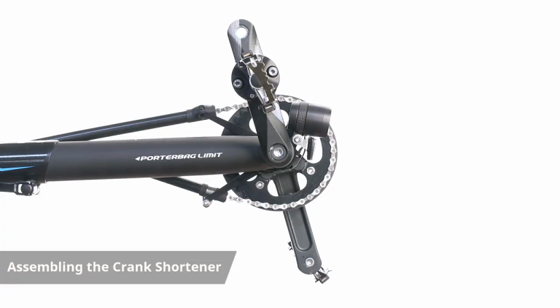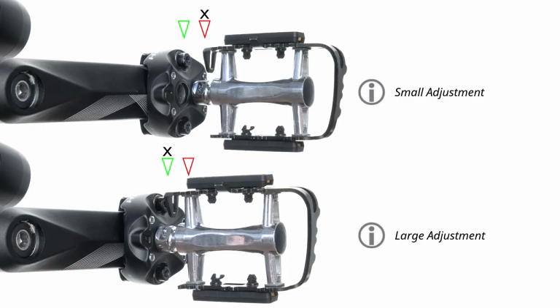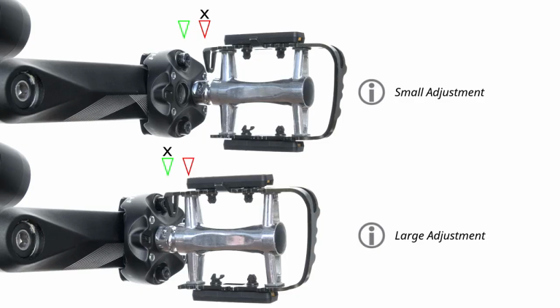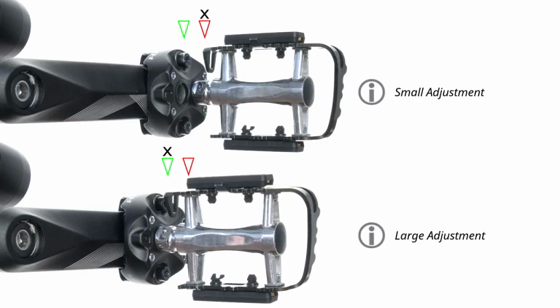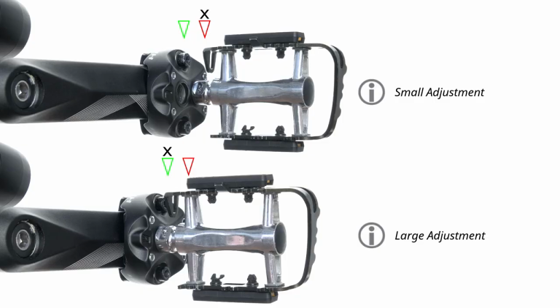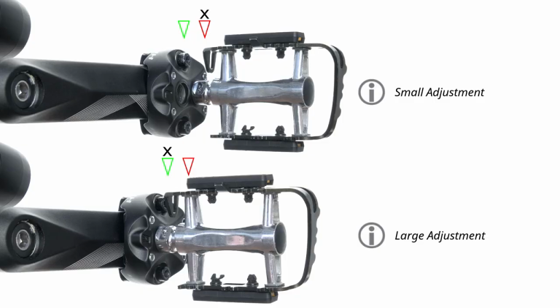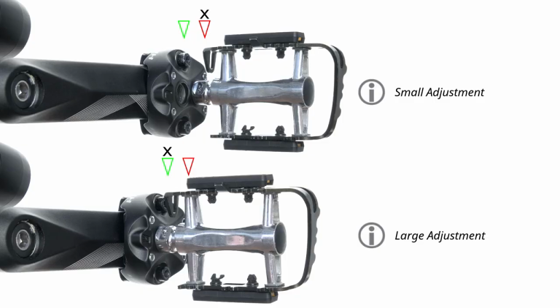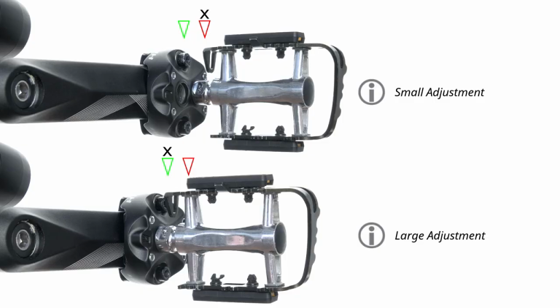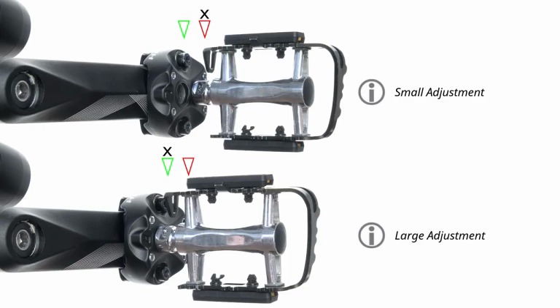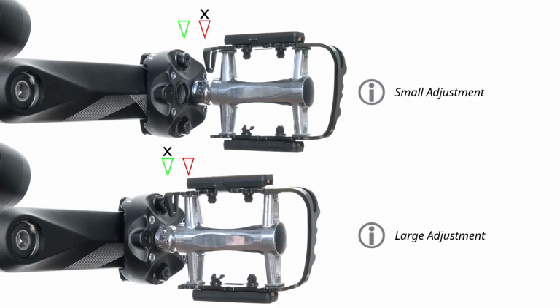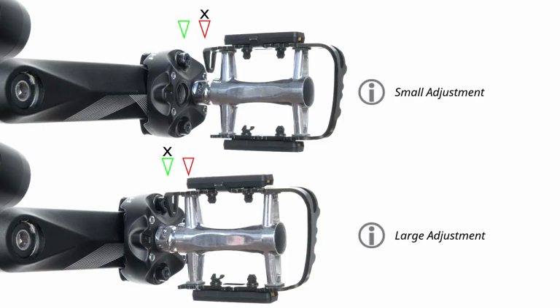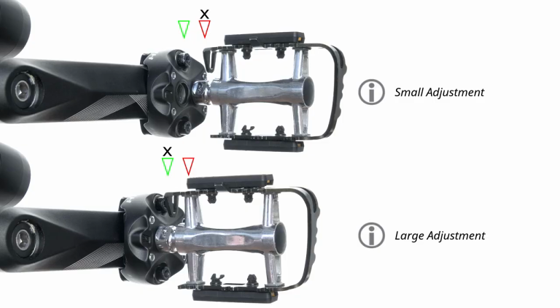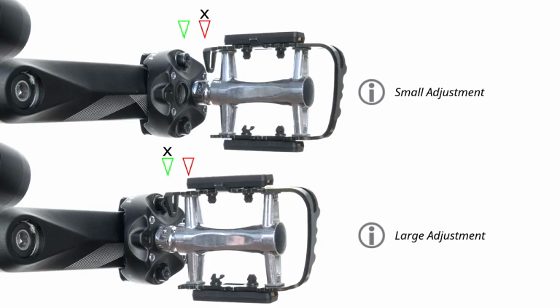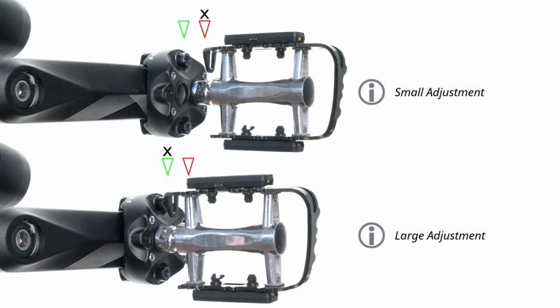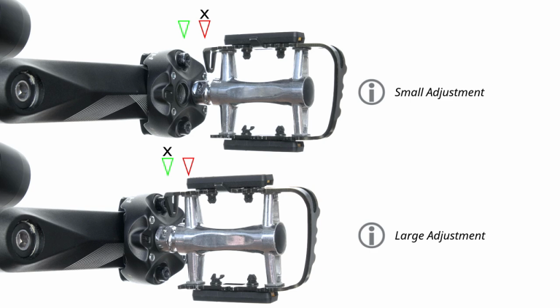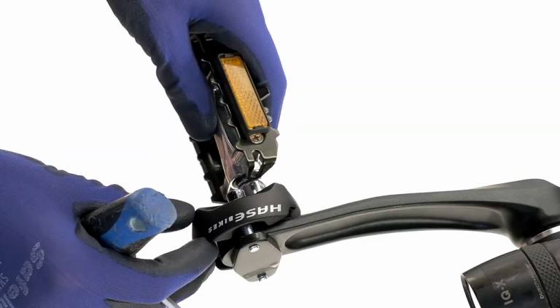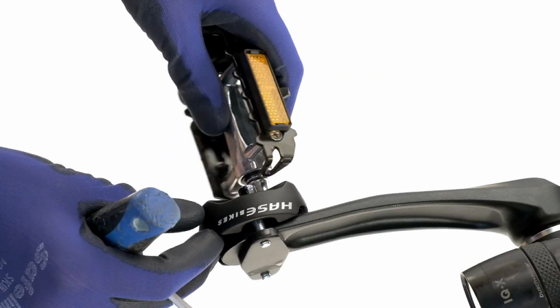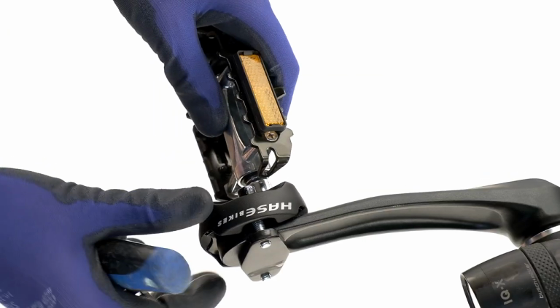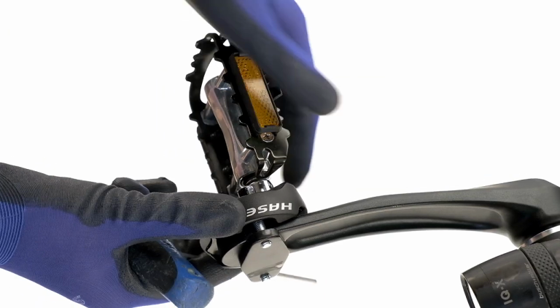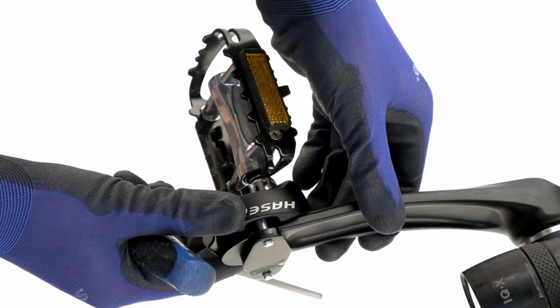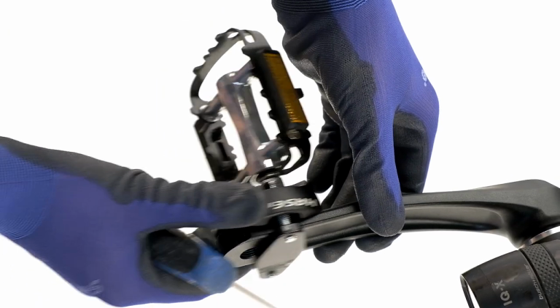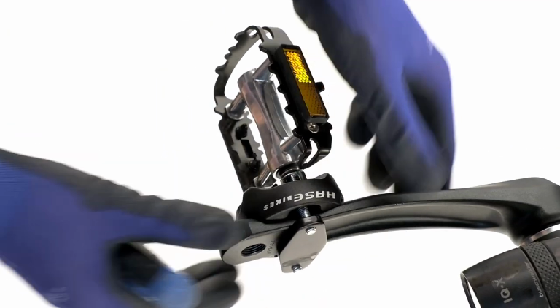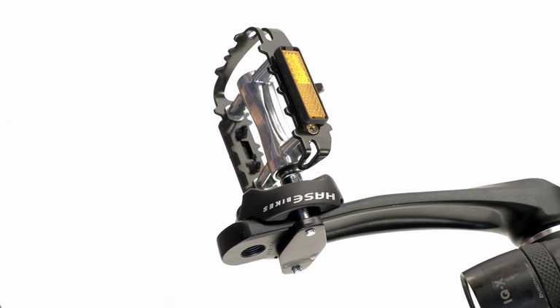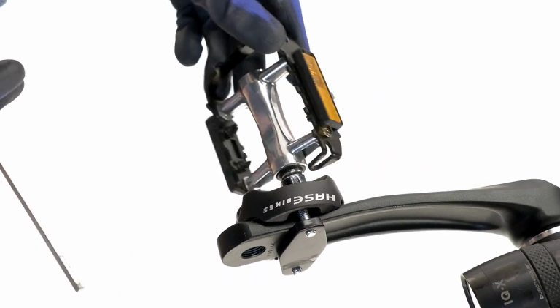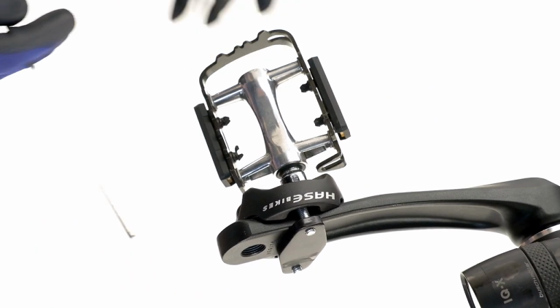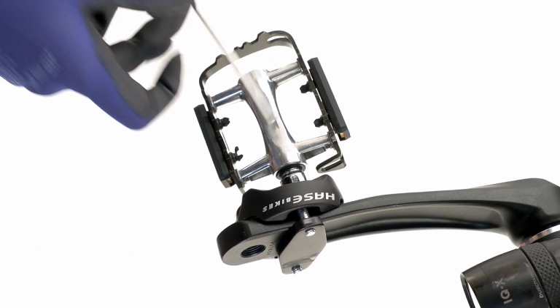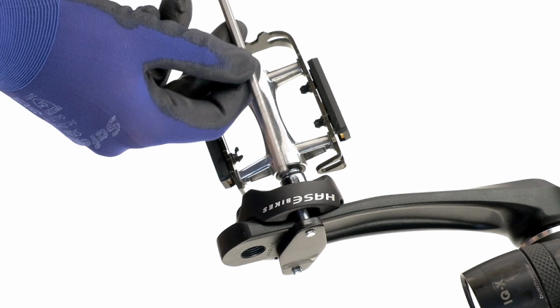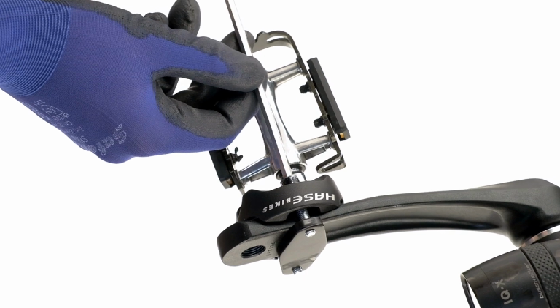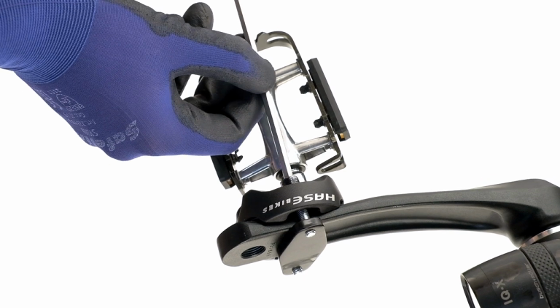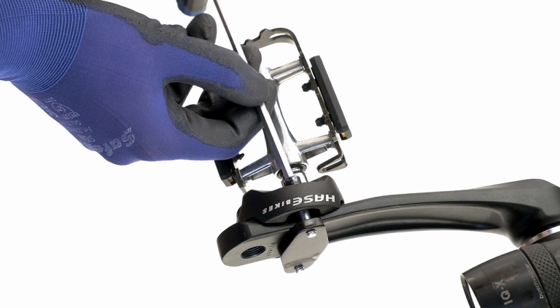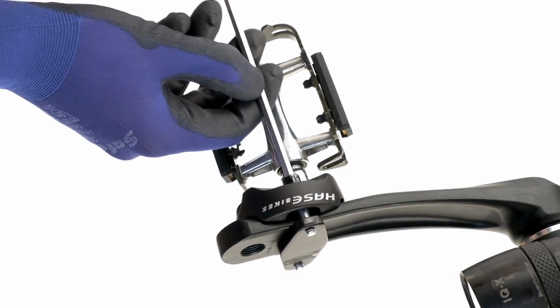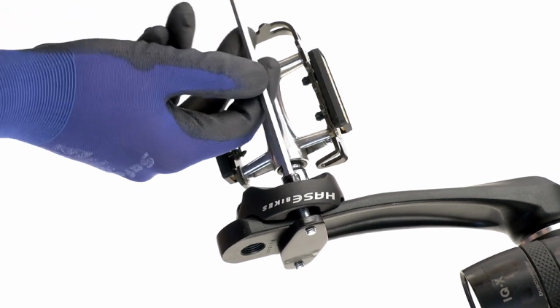The crank shortener can be fitted in one of two orientations depending on how much the crank needs to be shortened. Here, the cranks are straight, so the crank shortener can just be fixed in place using the M6 bolts.